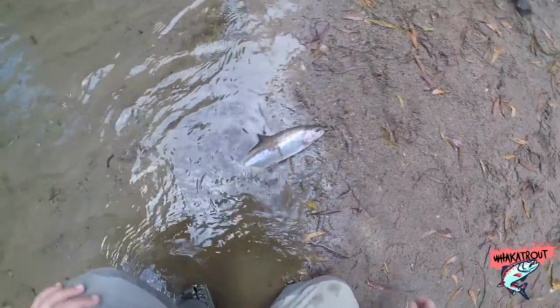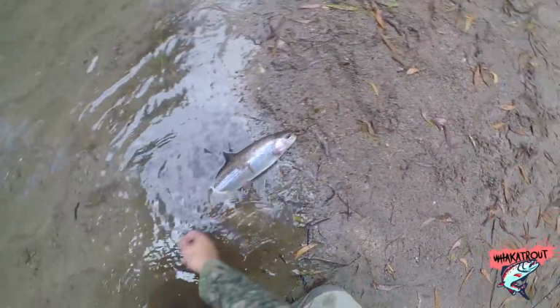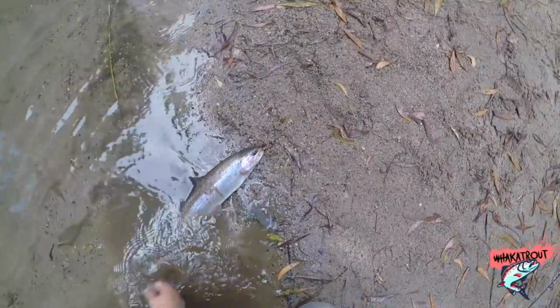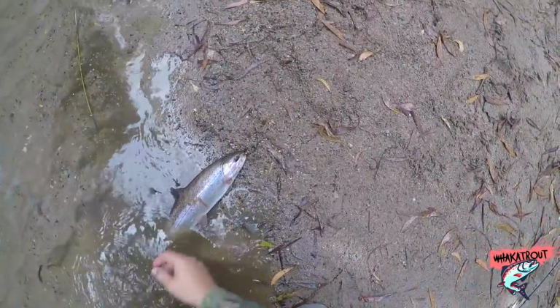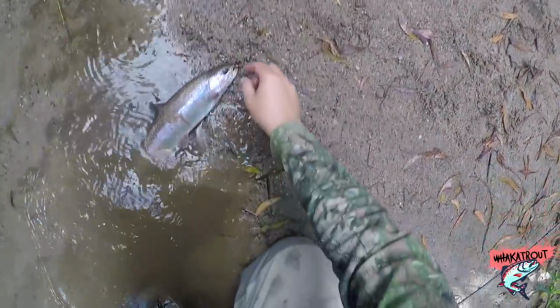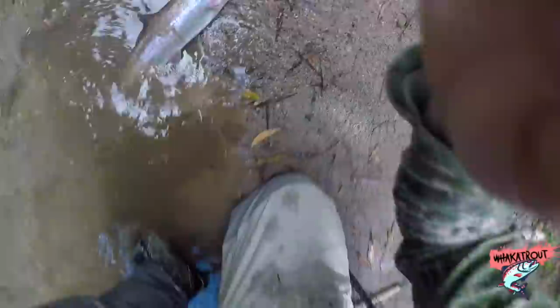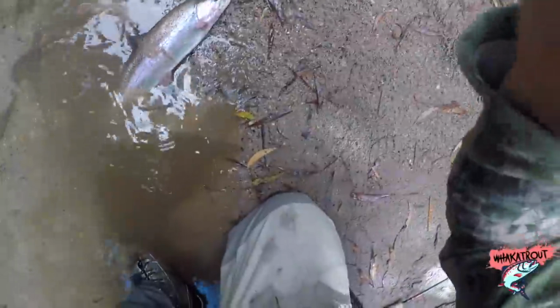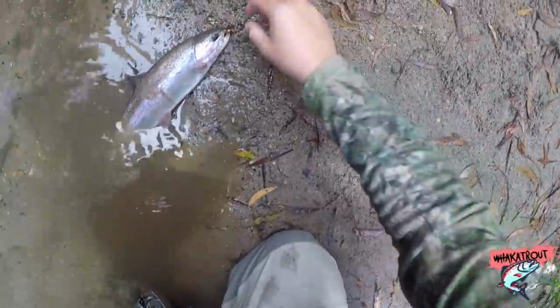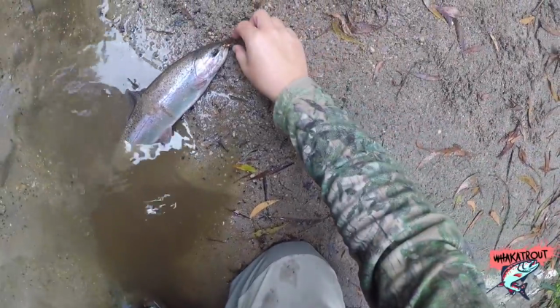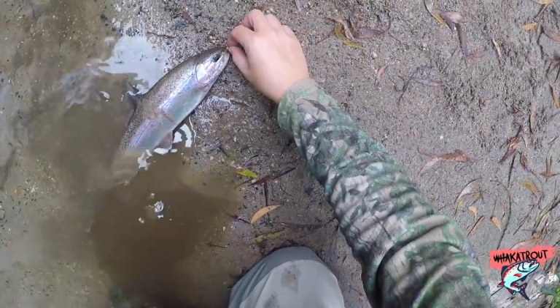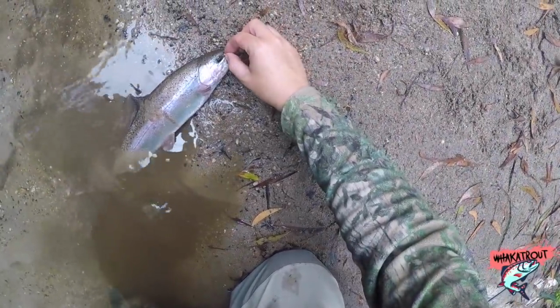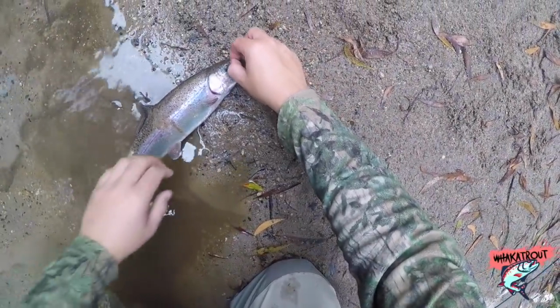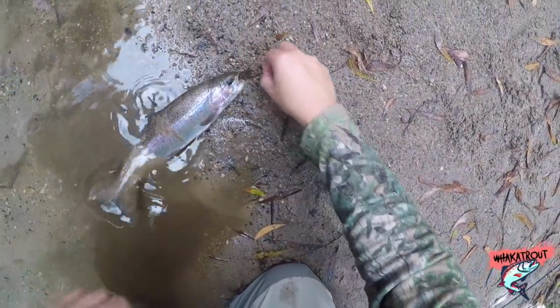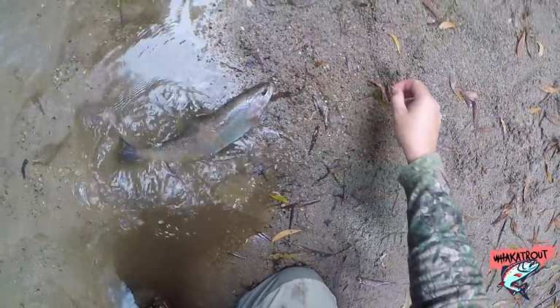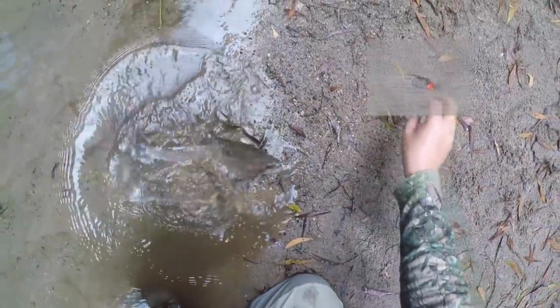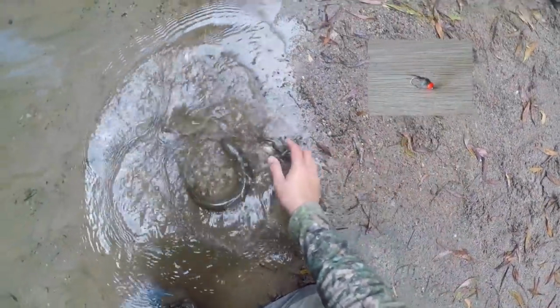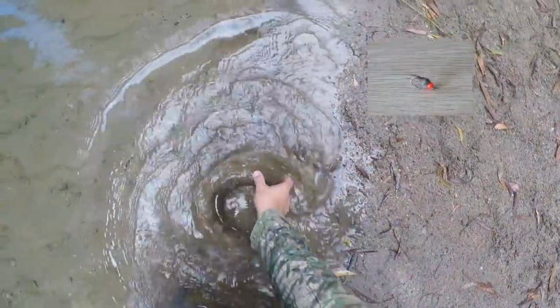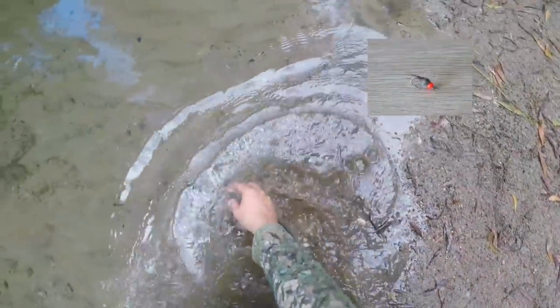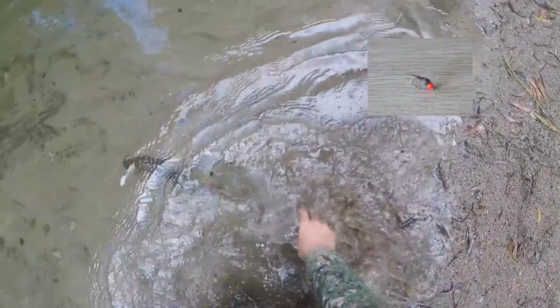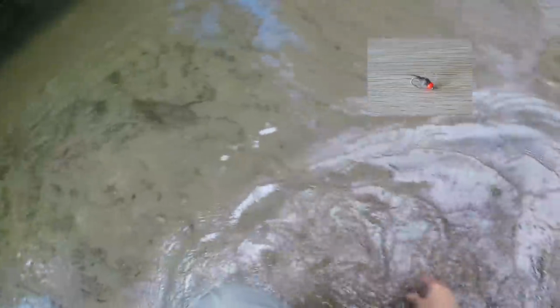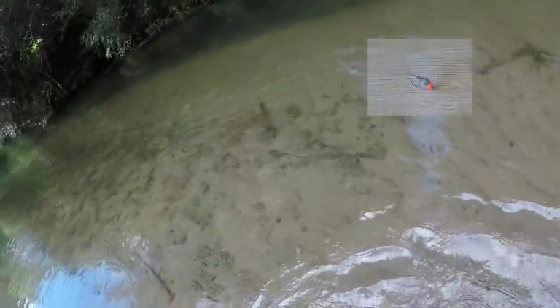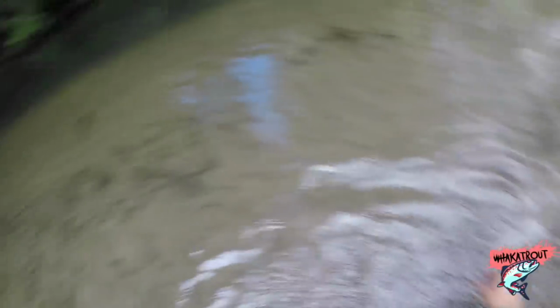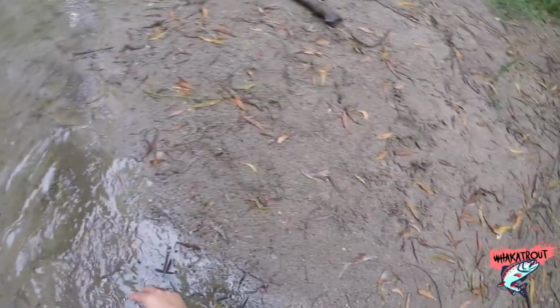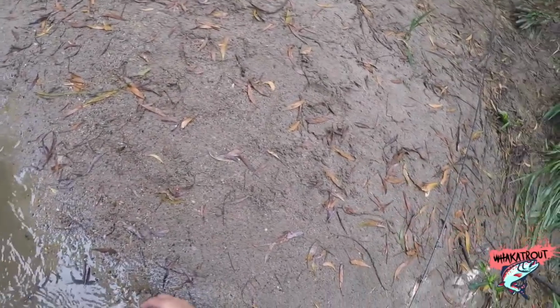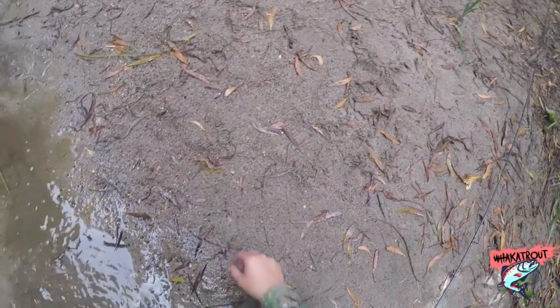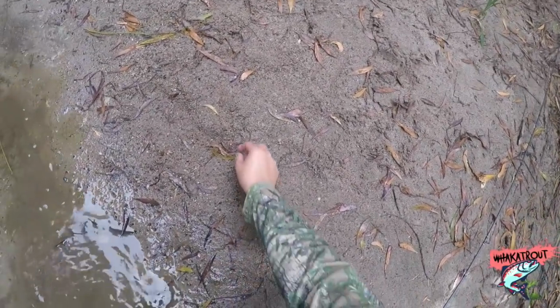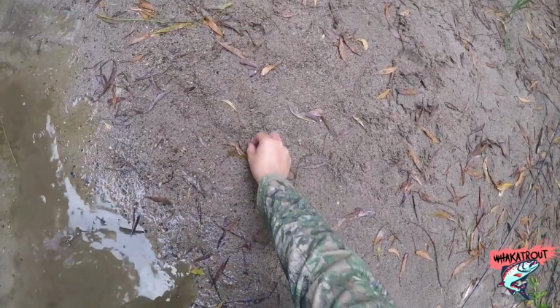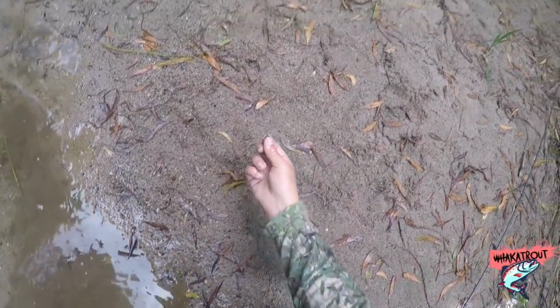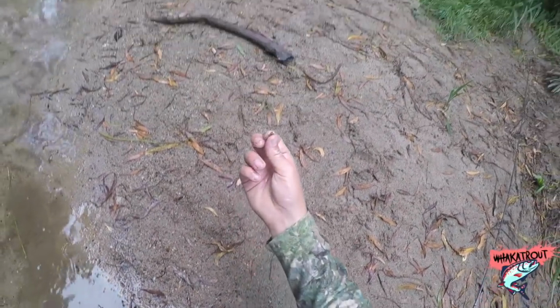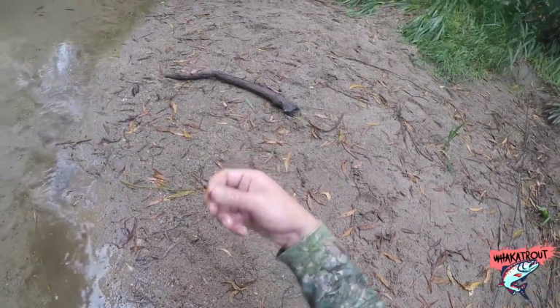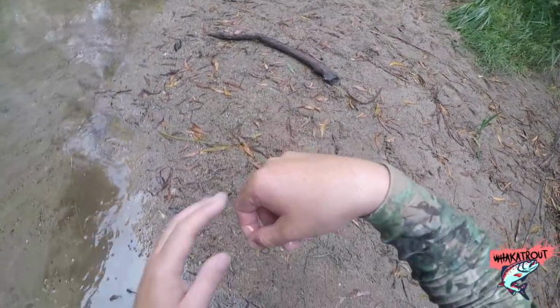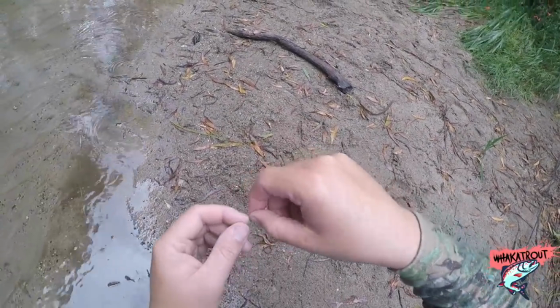Look at that, just that orange bead — straight out, flying out. On the orange one eh? Yeah, the old orange bead pheasant tail.